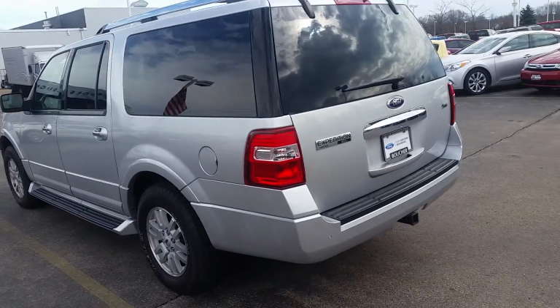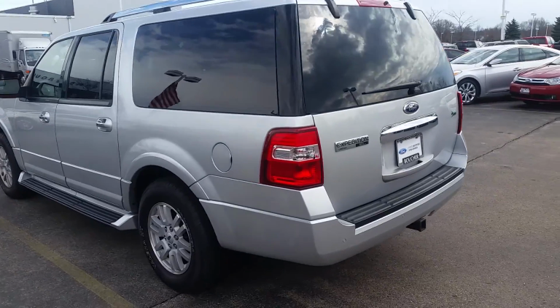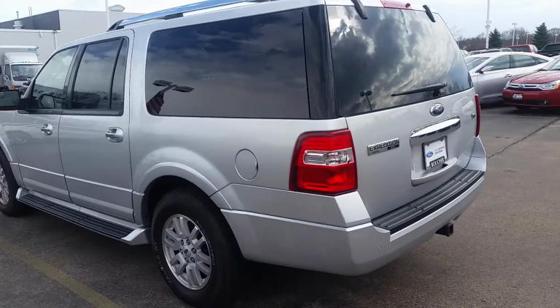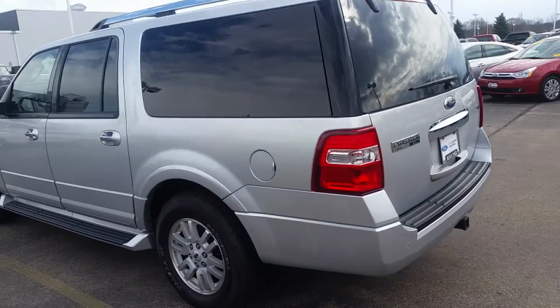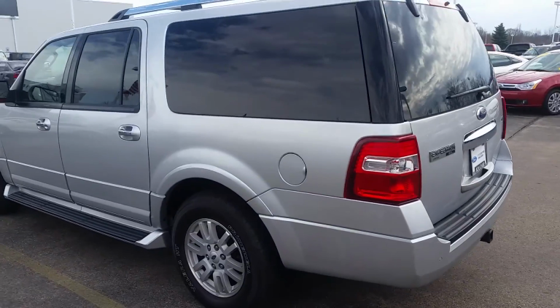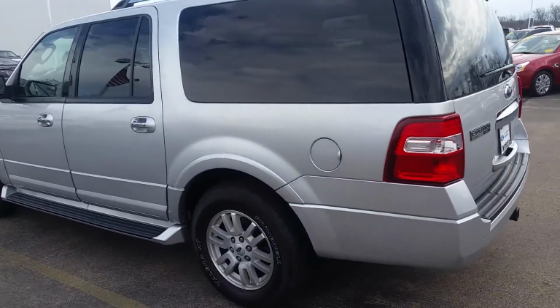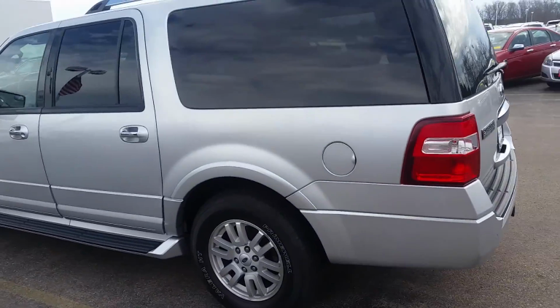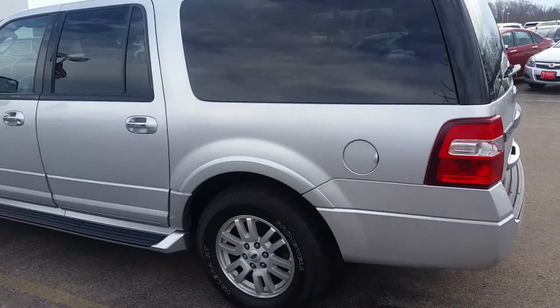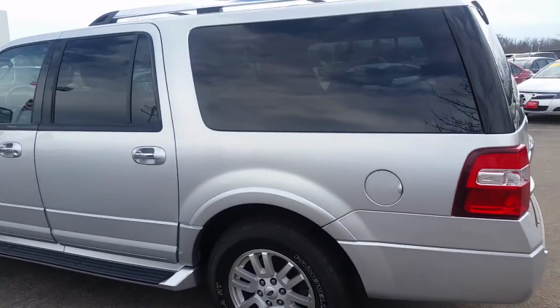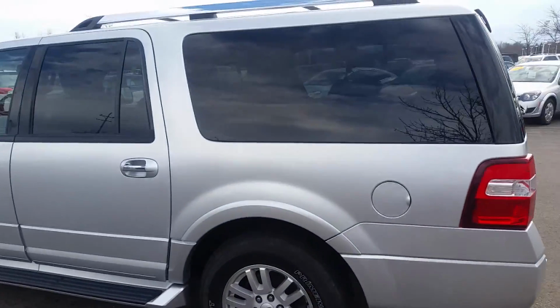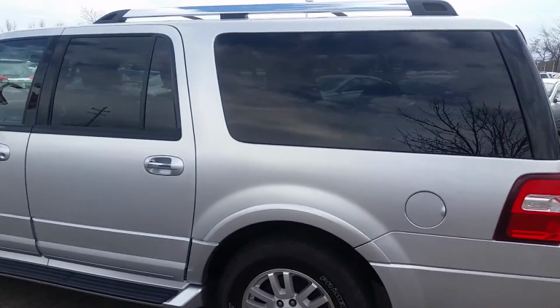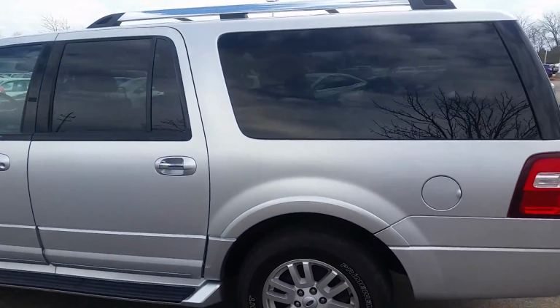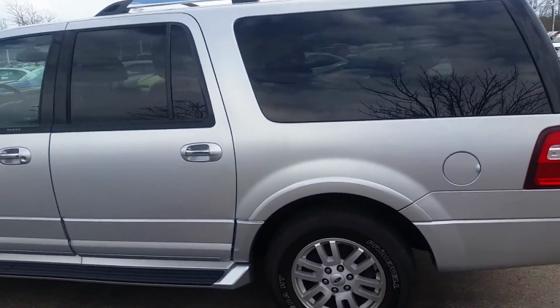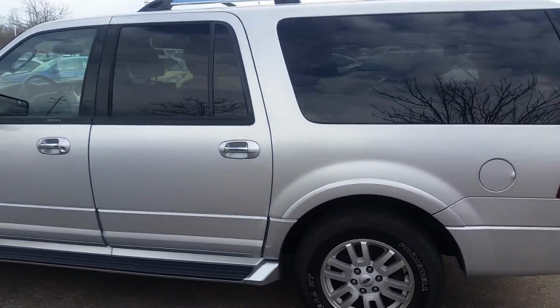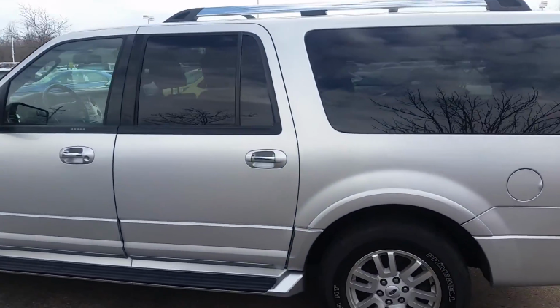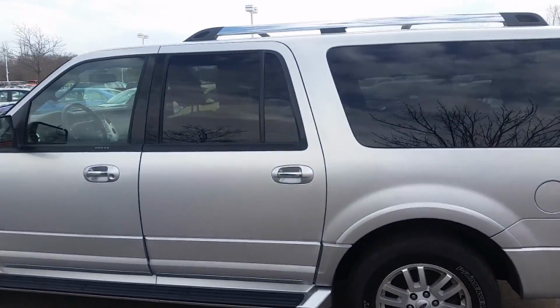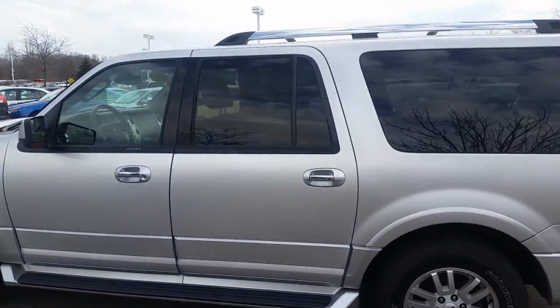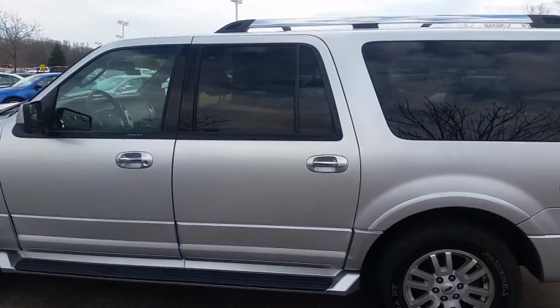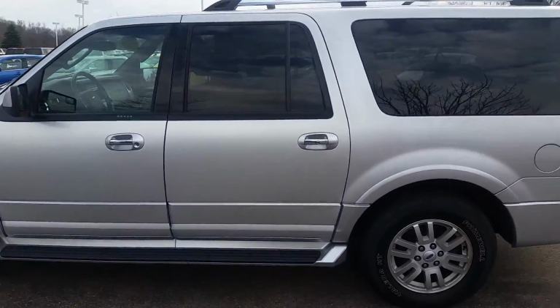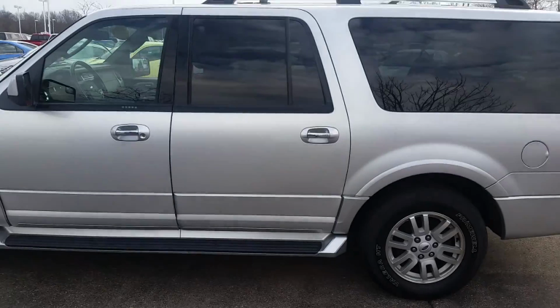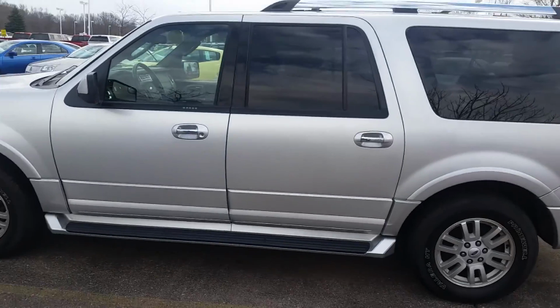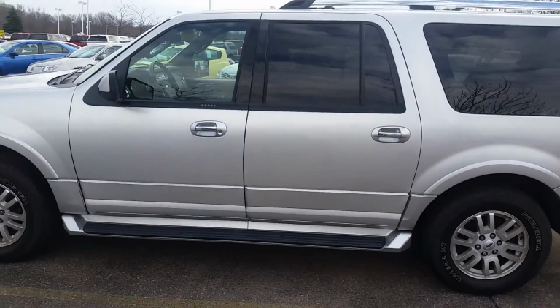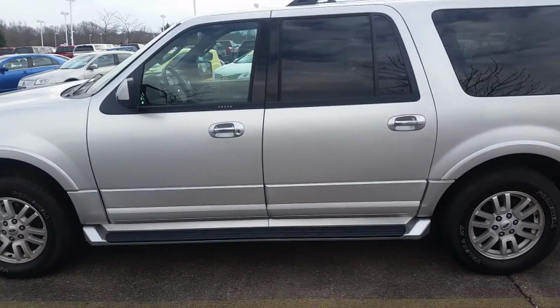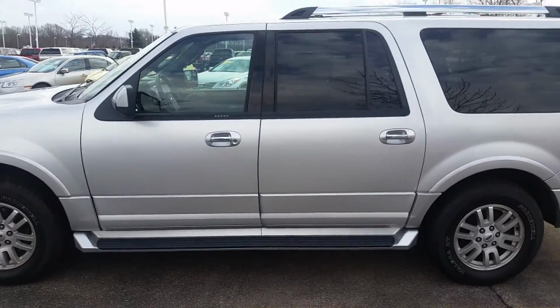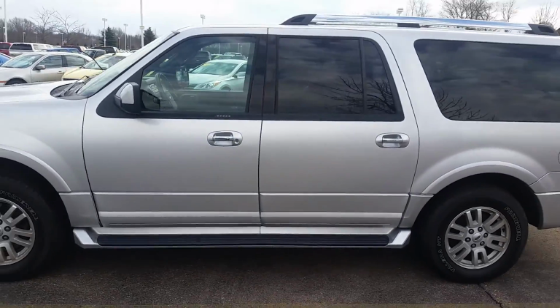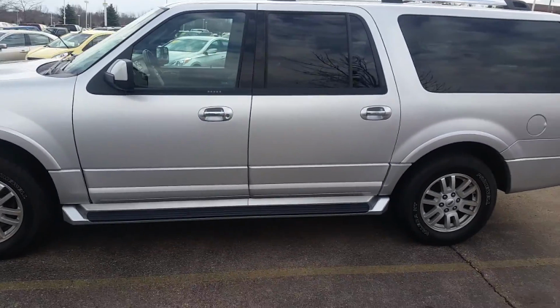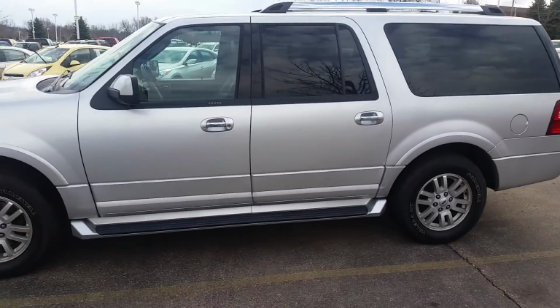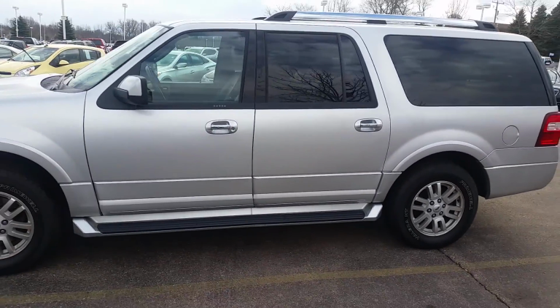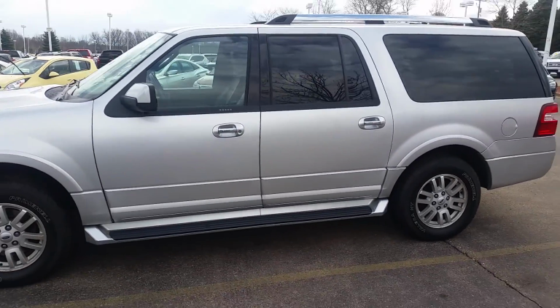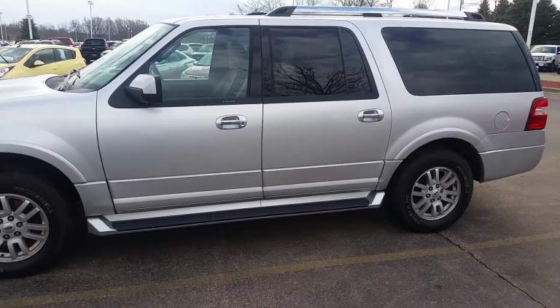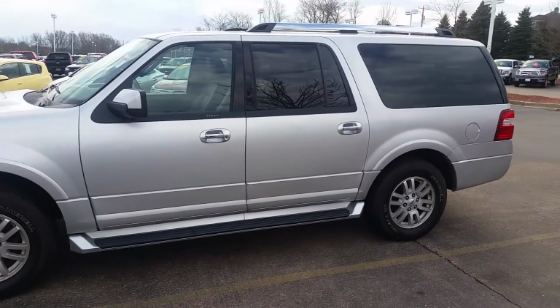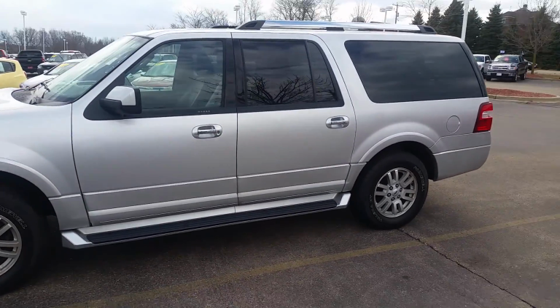It's pretty nicely equipped. I look forward to seeing you on Friday and hopefully we can get you into a new vehicle.